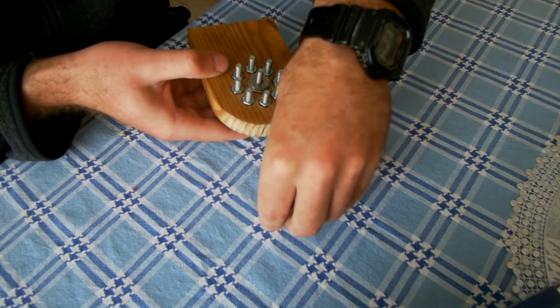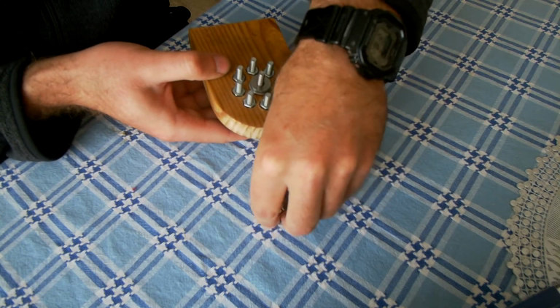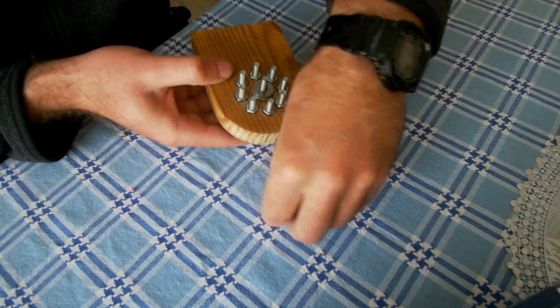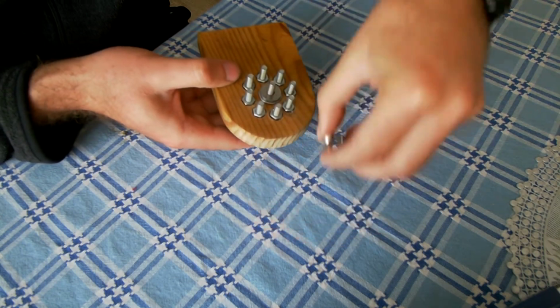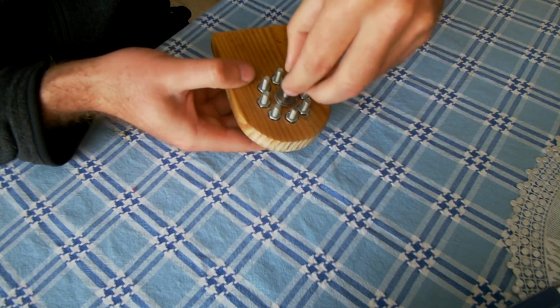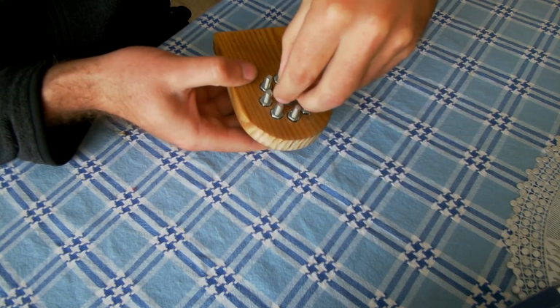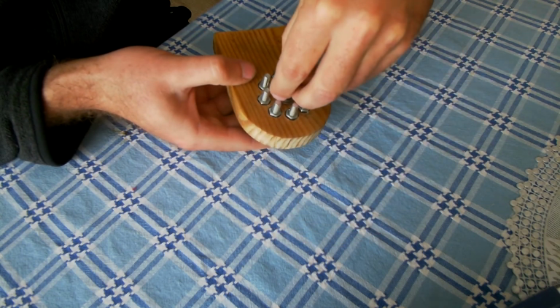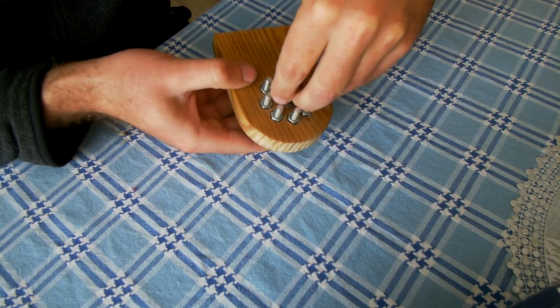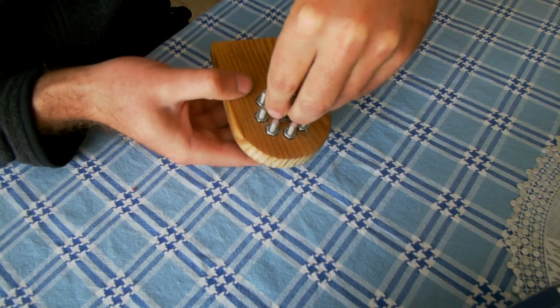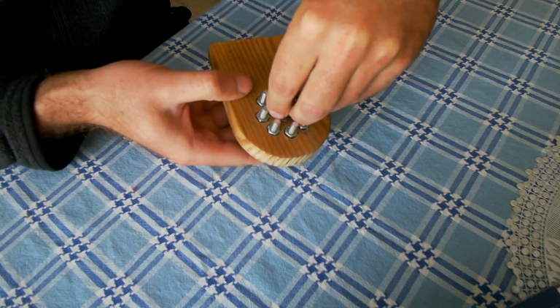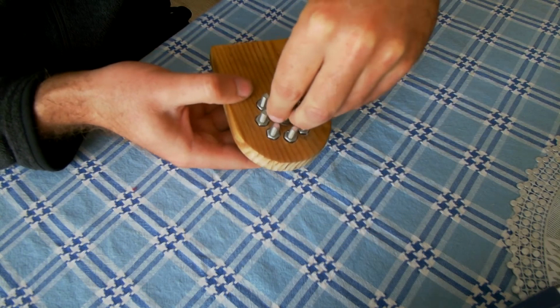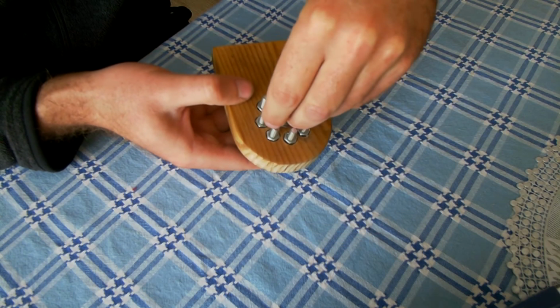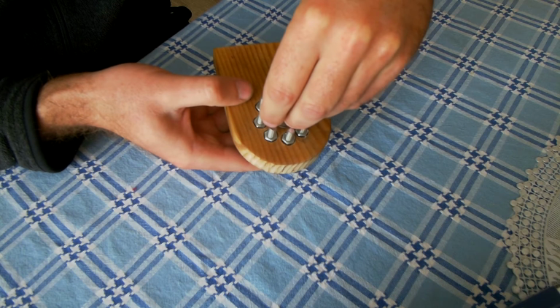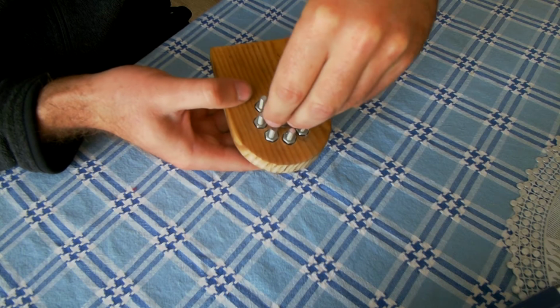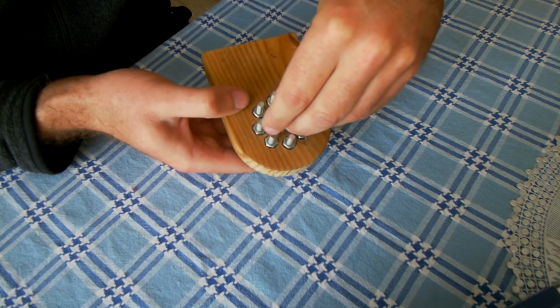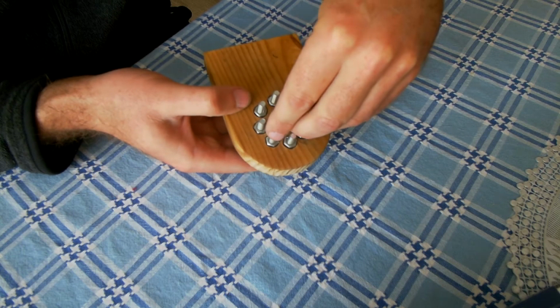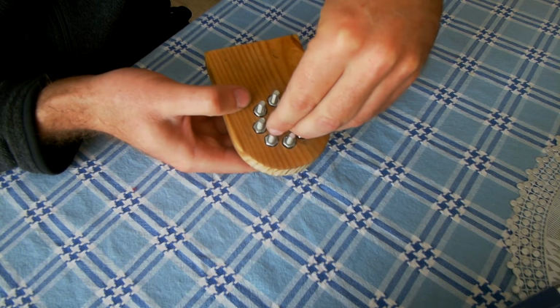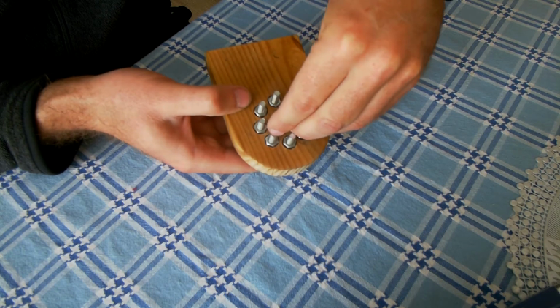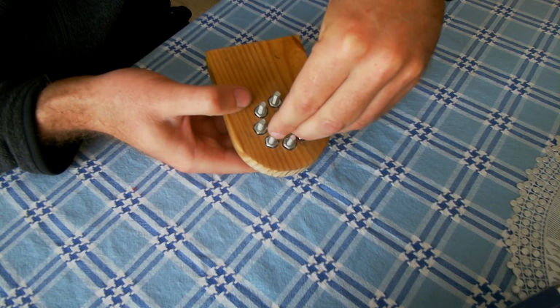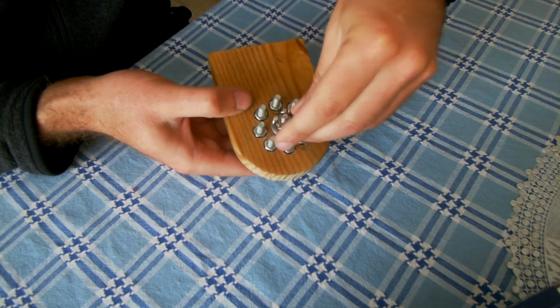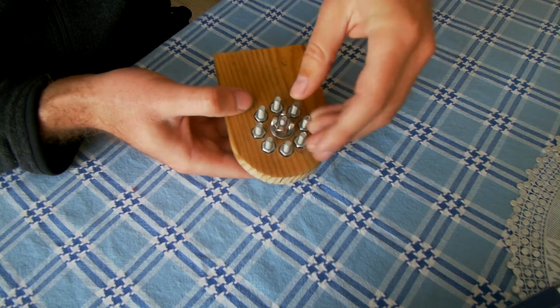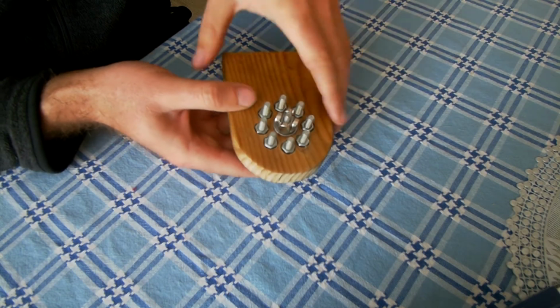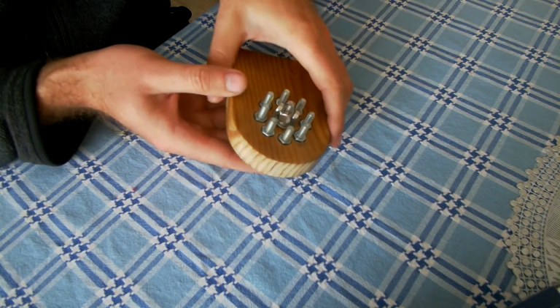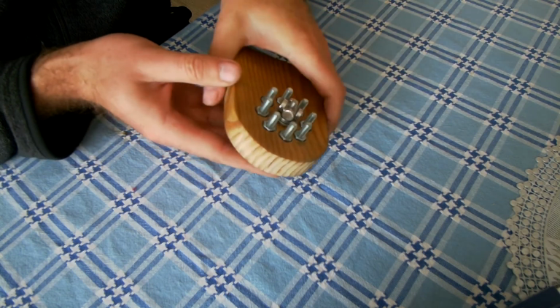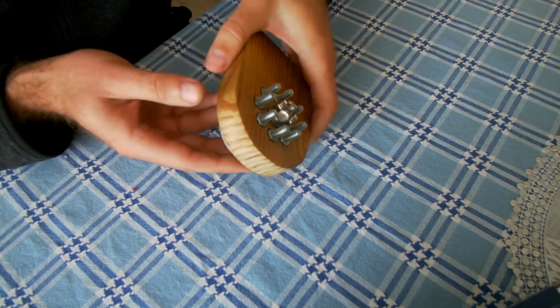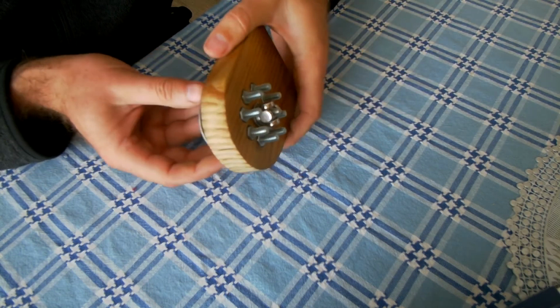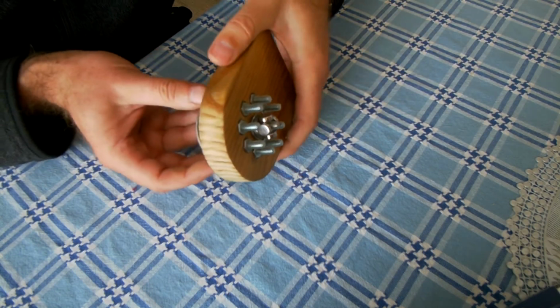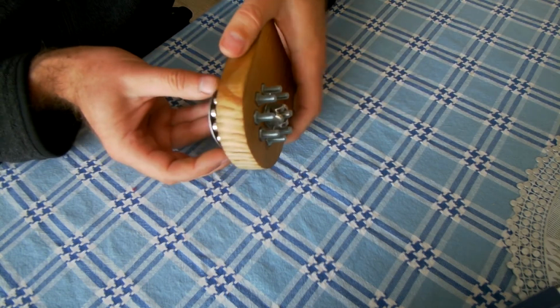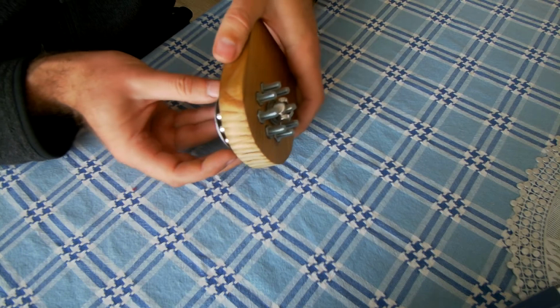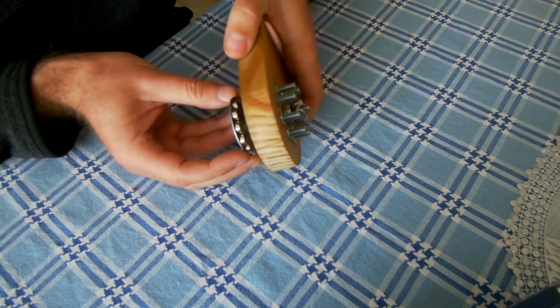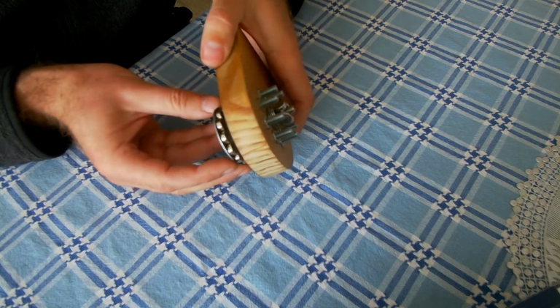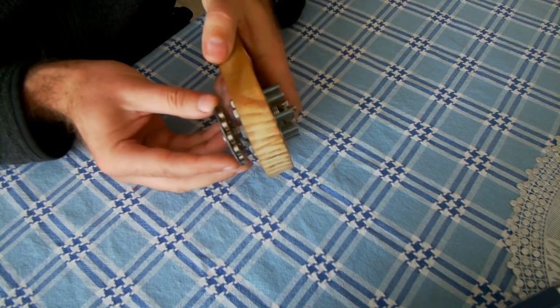One advantage of this arrangement is that it allows us to mount all the gears on a single axis.